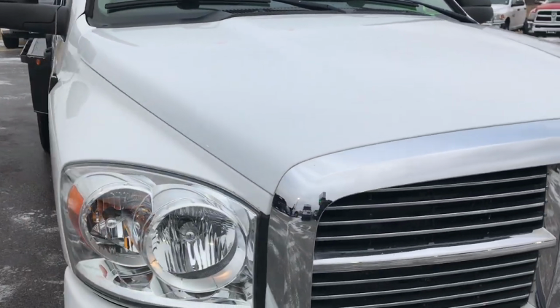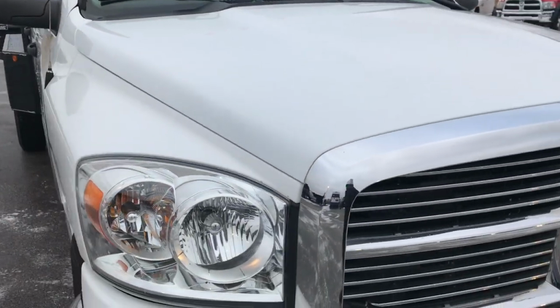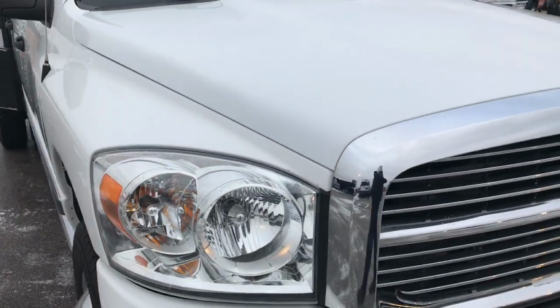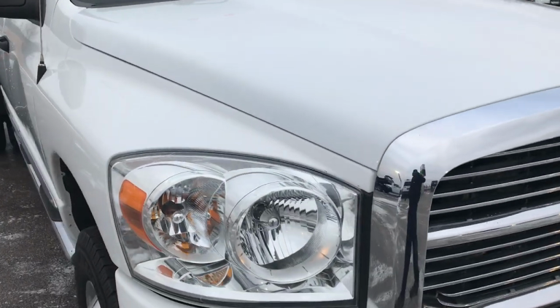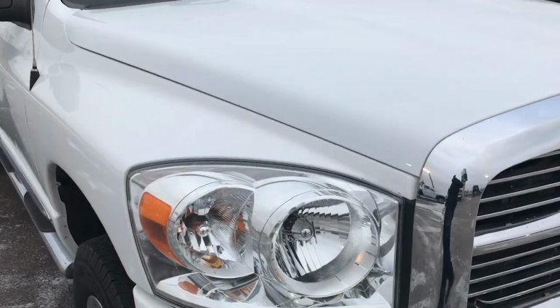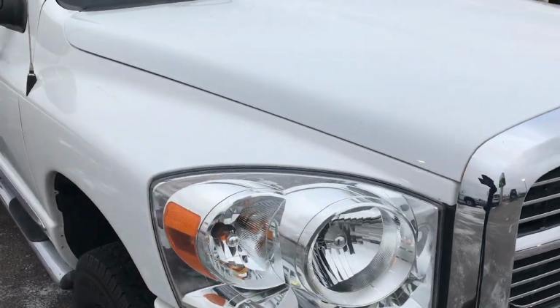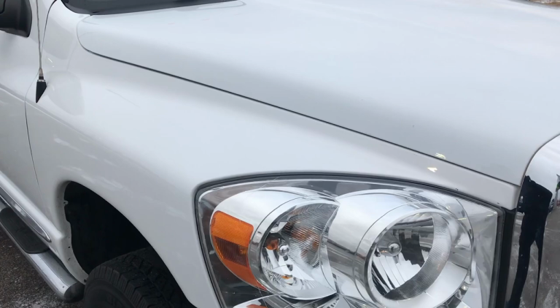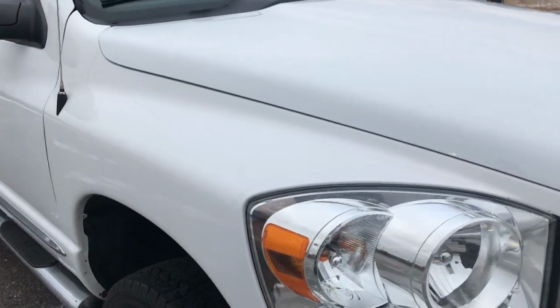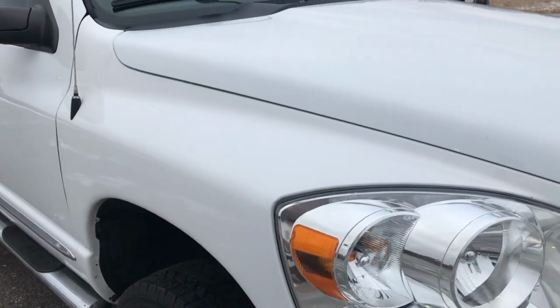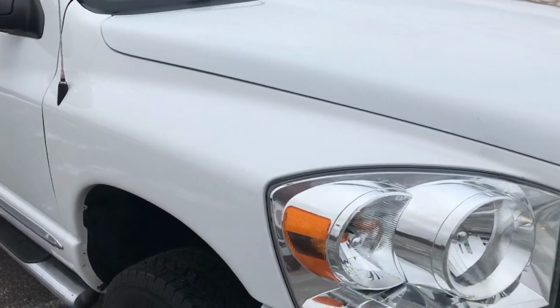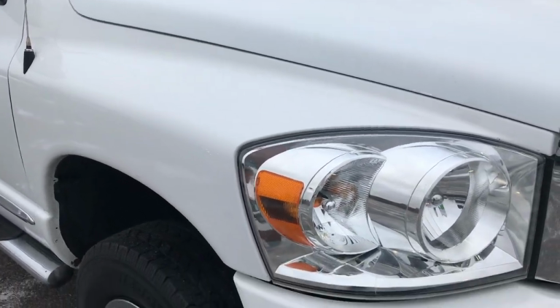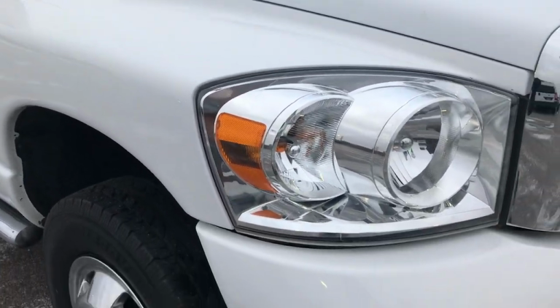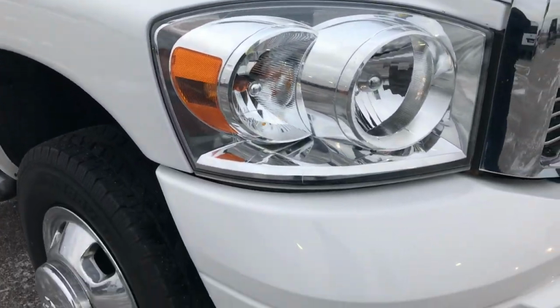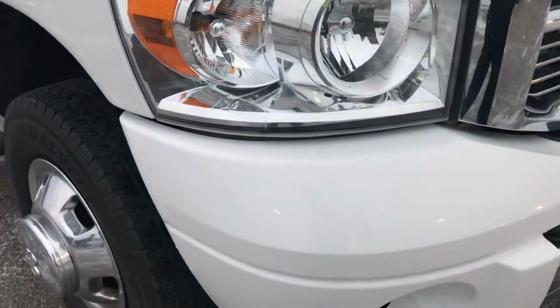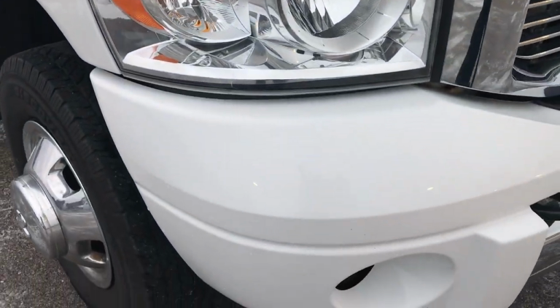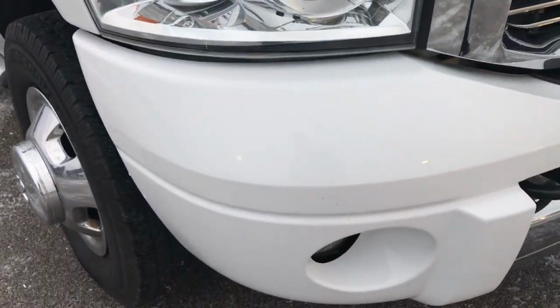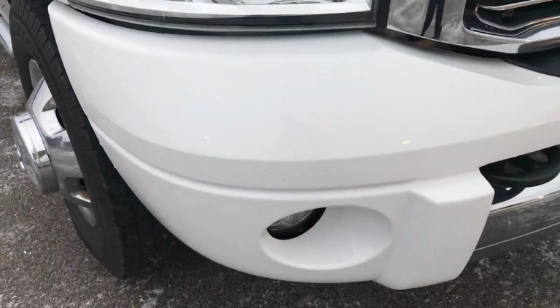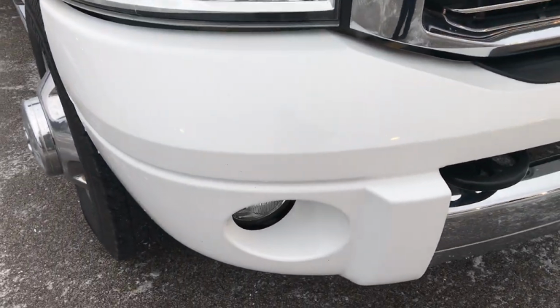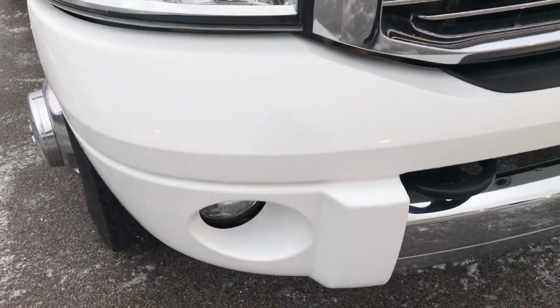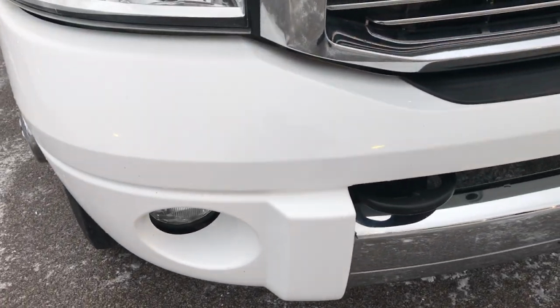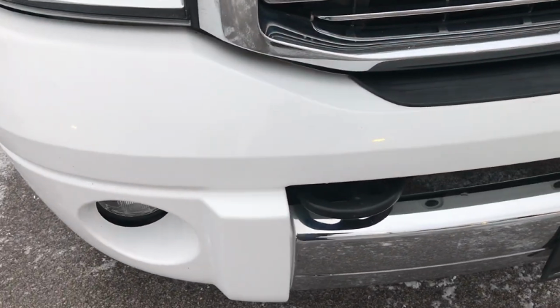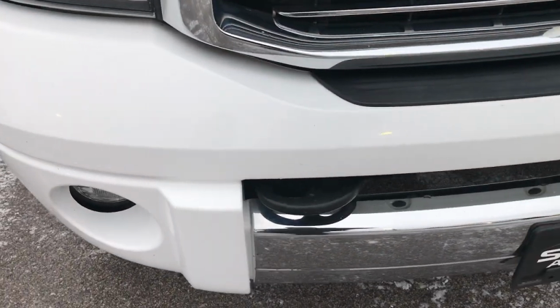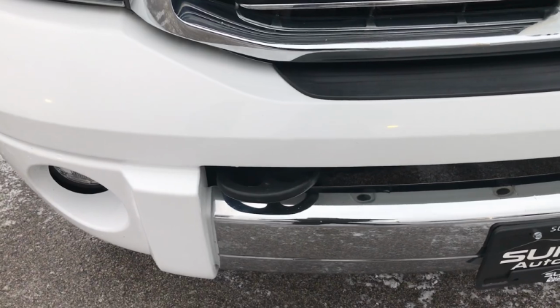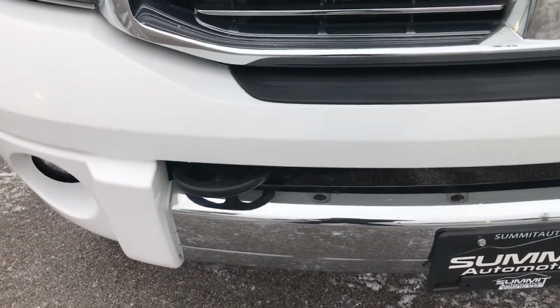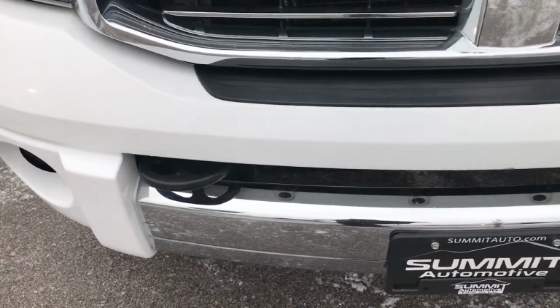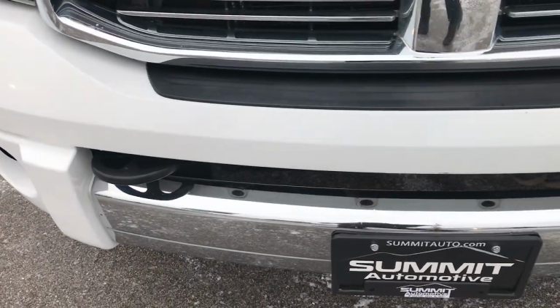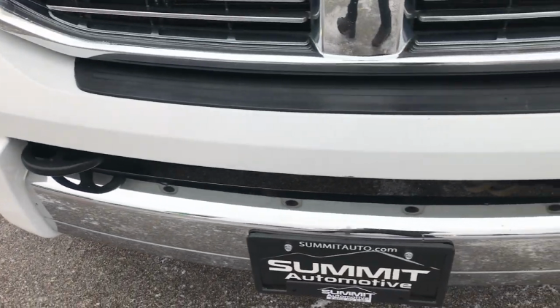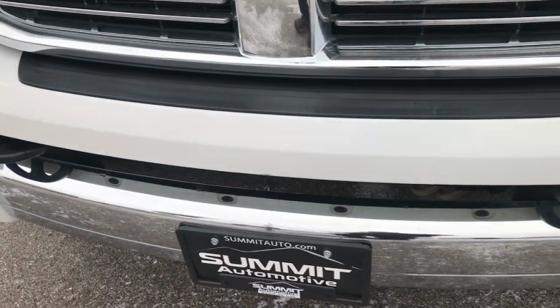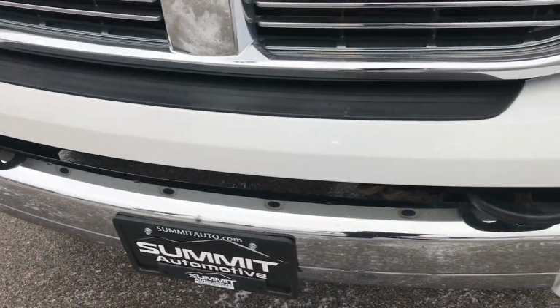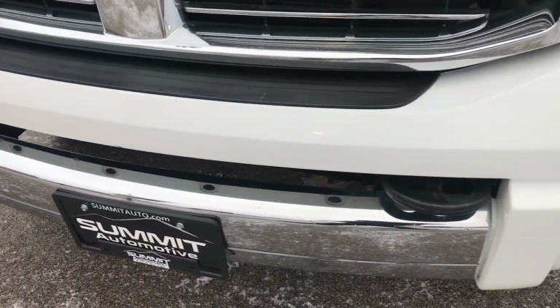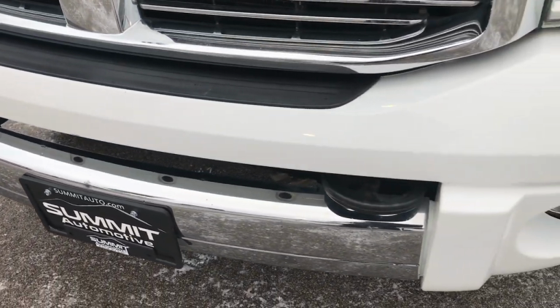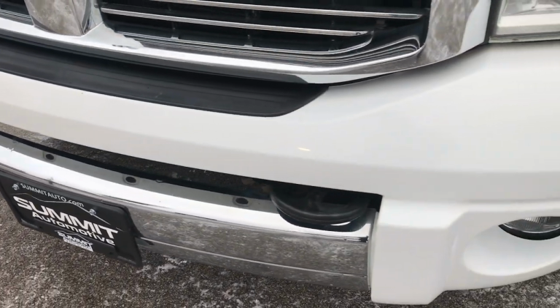This truck has a 6.7 liter Cummins diesel. From this HD video, you'll be able to tell that this truck is extremely clean for the miles.